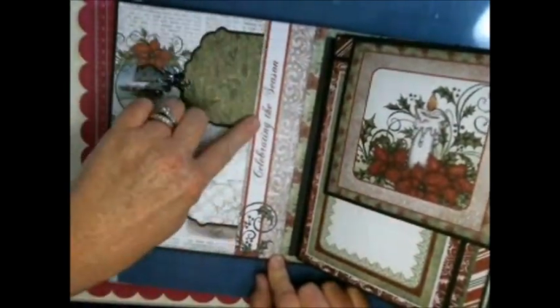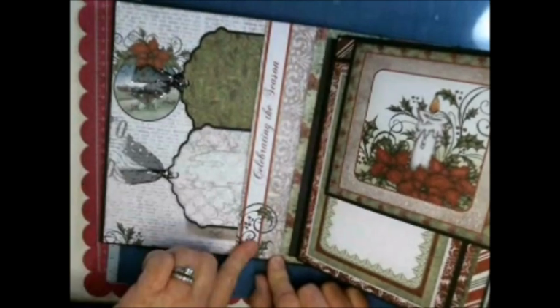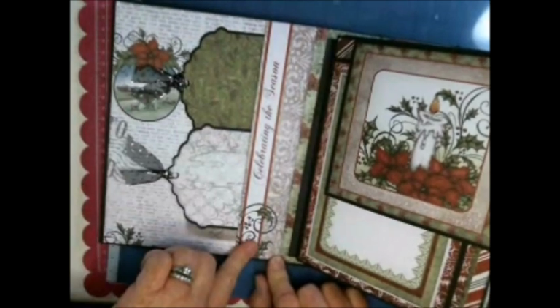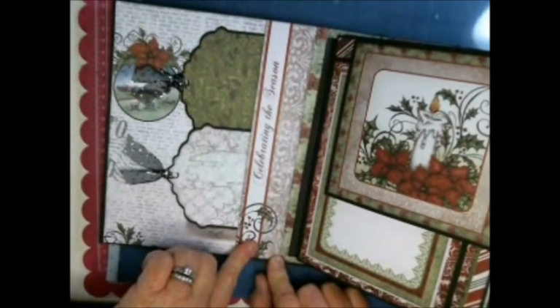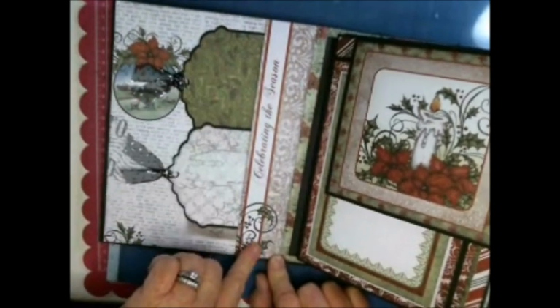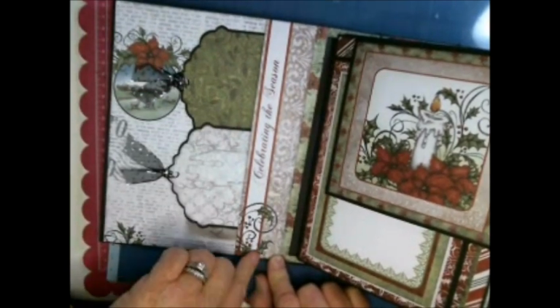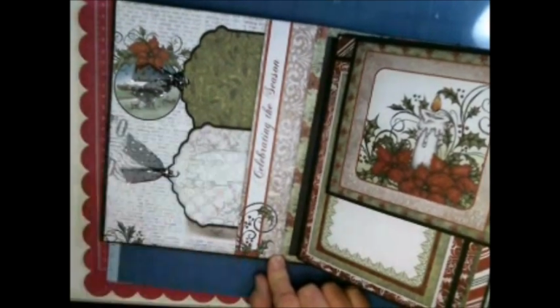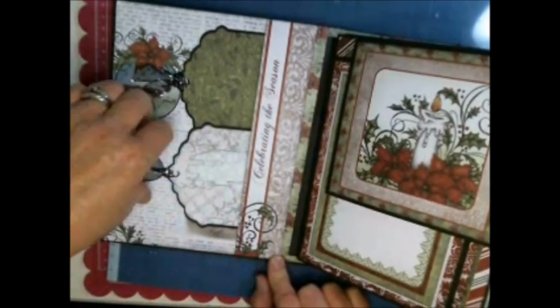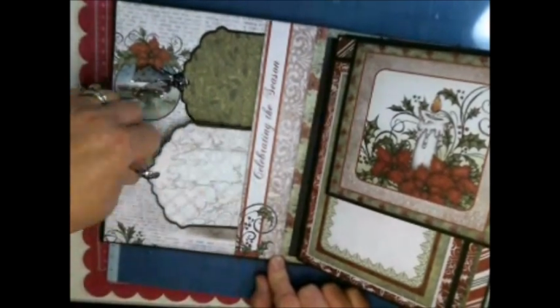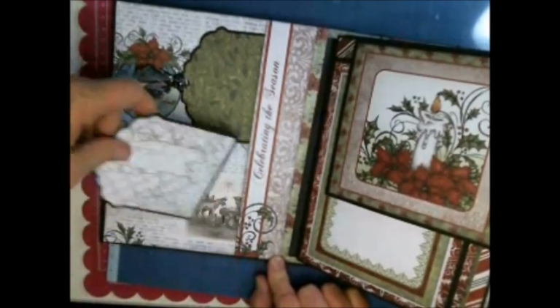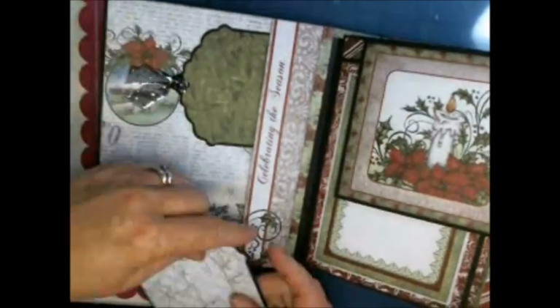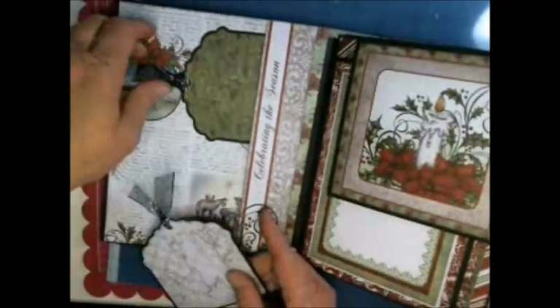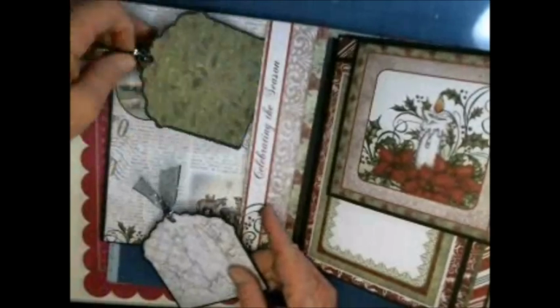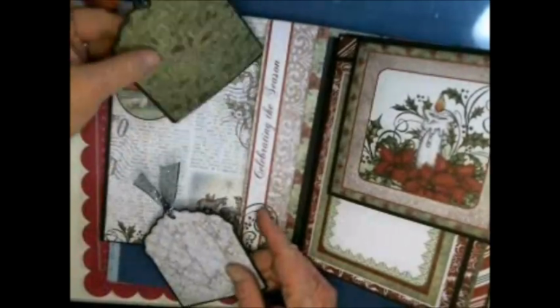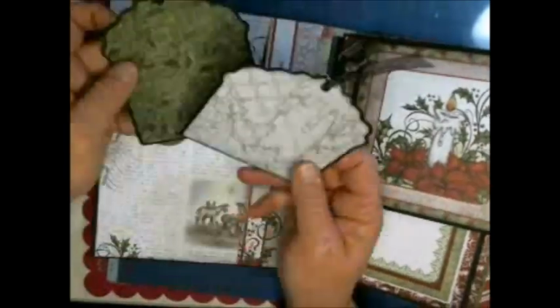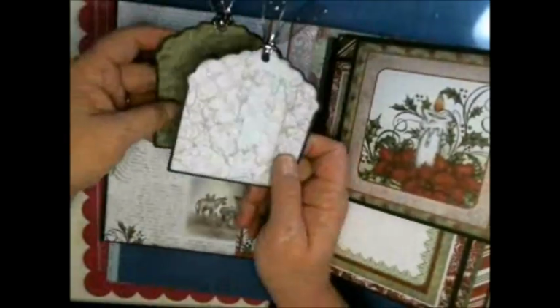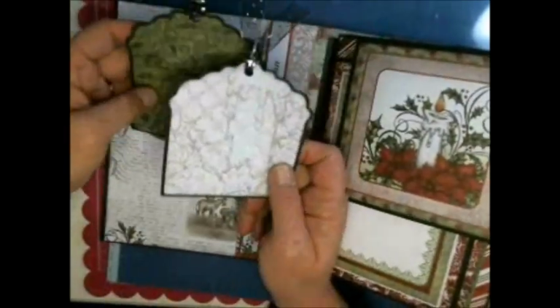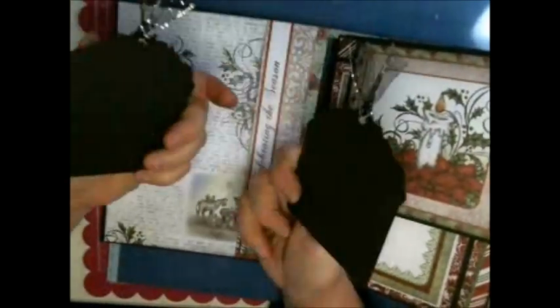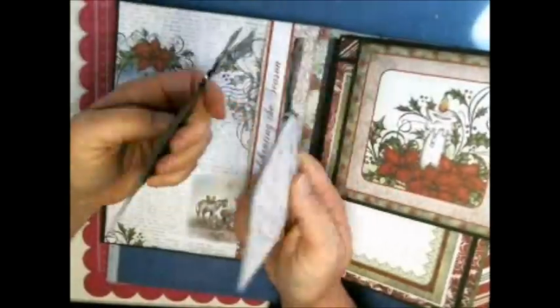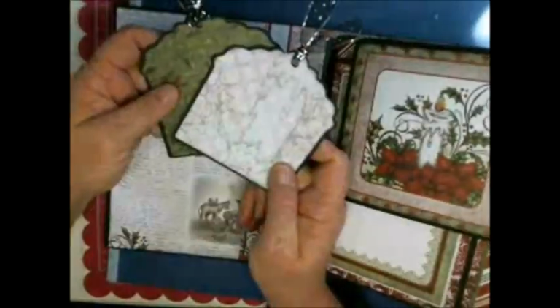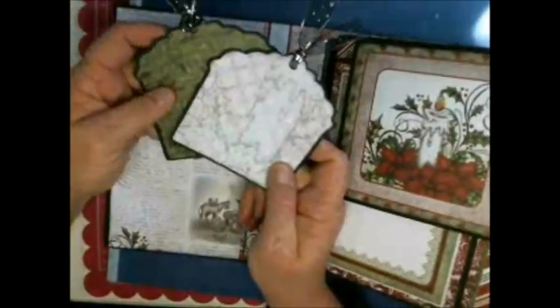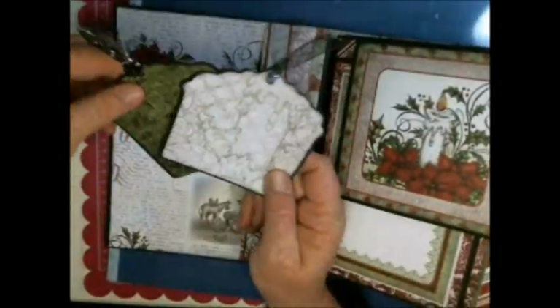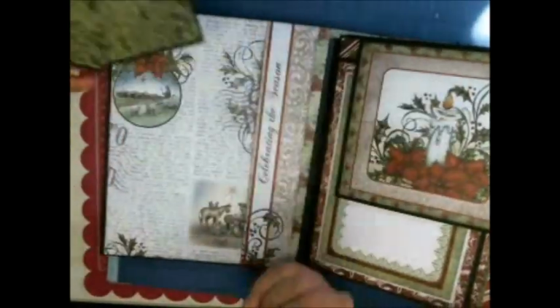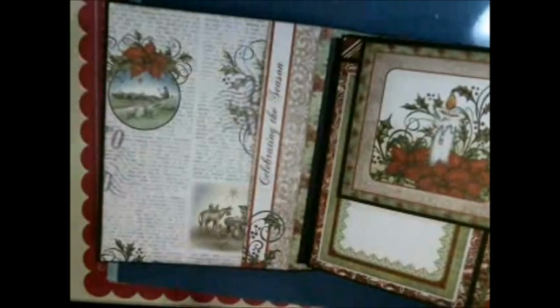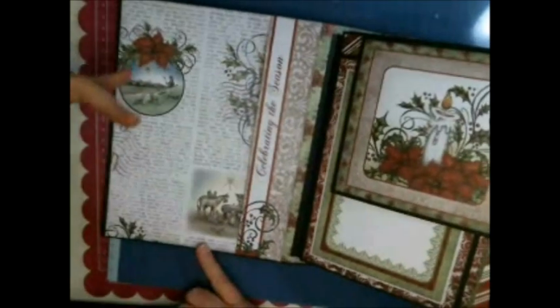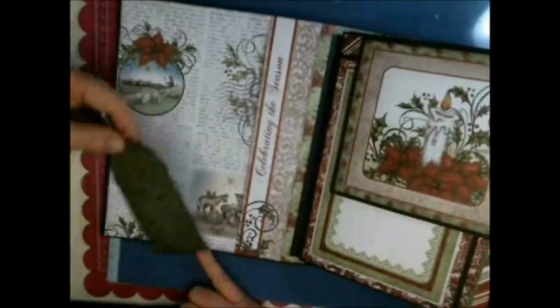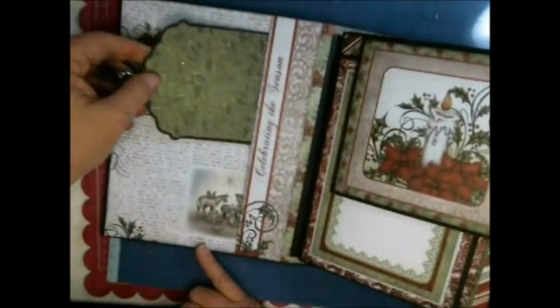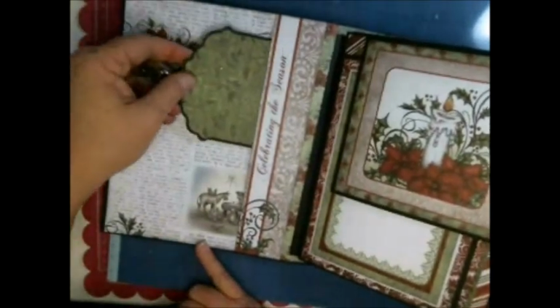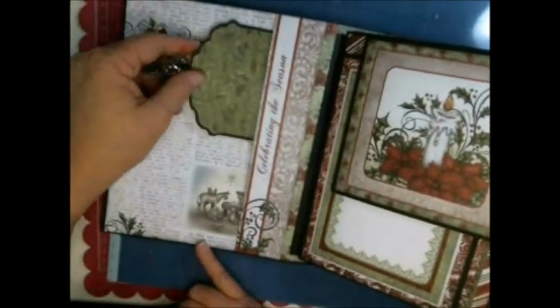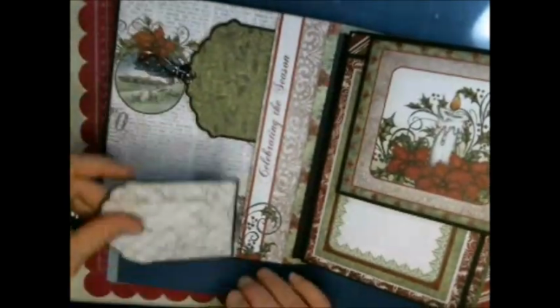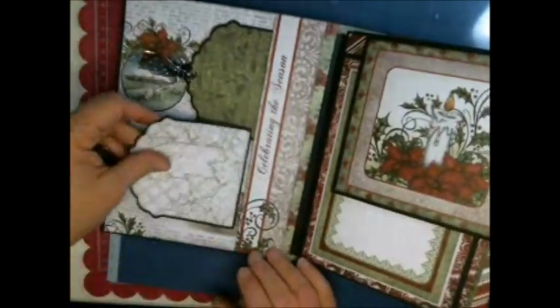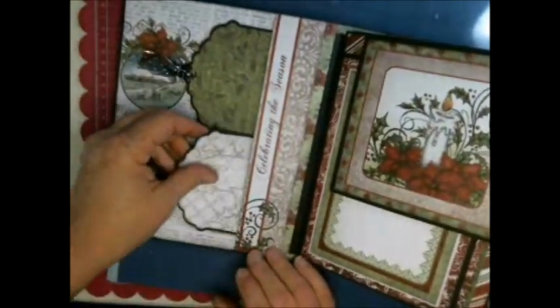On the cover I love the fact that Heartfelt Creations has a lot of the cut parts, just like Graphic 45 — they're a little different though. I did a lot of cutting on the Cricut for the tags, and I did a cover that has two tags on the inside.